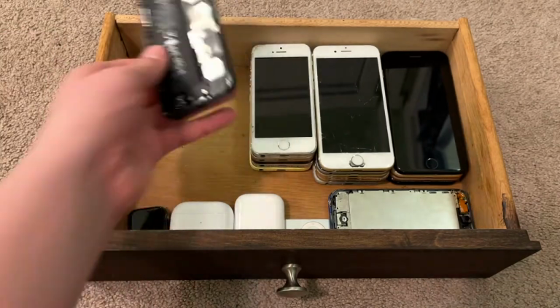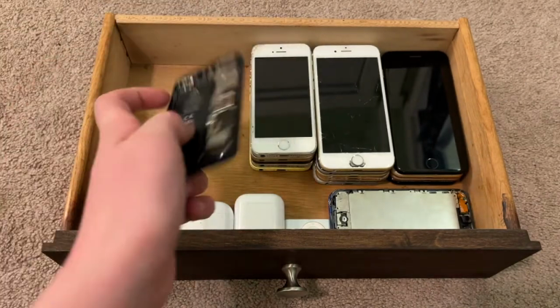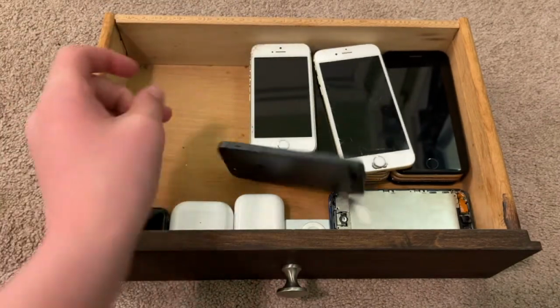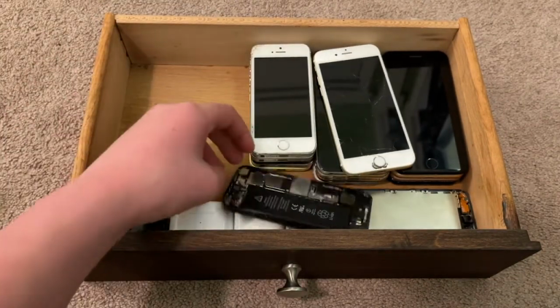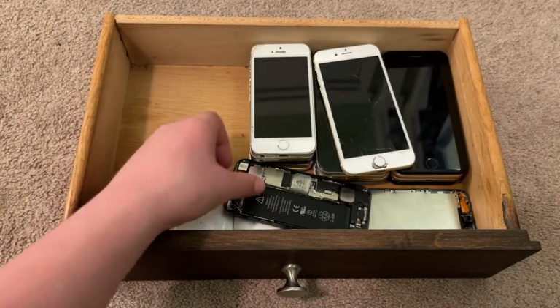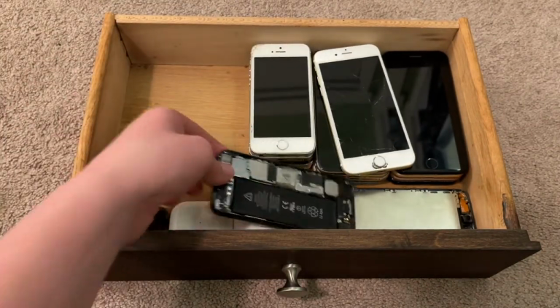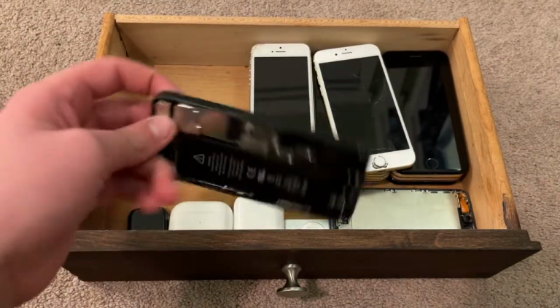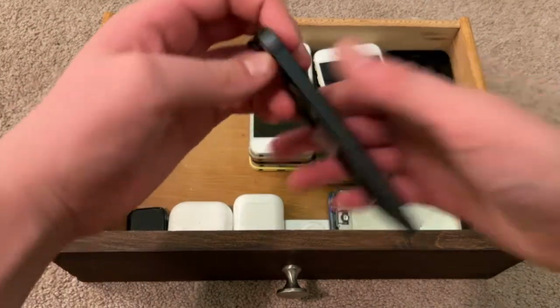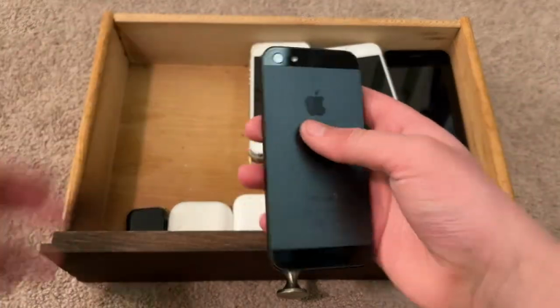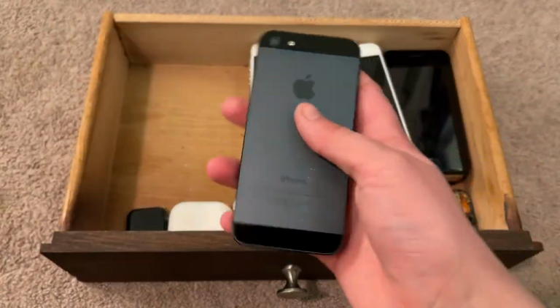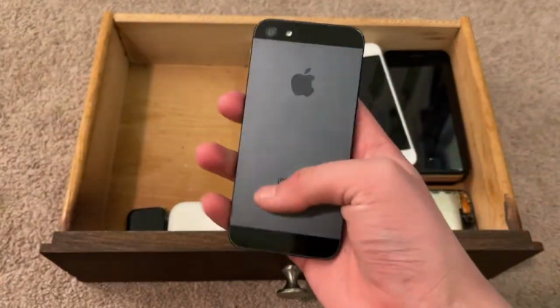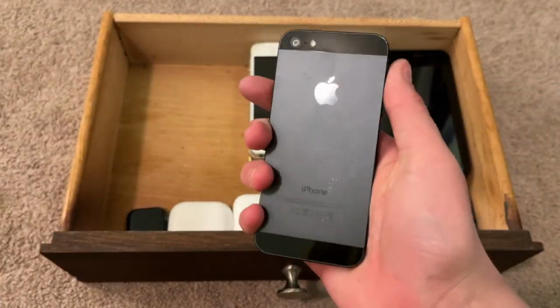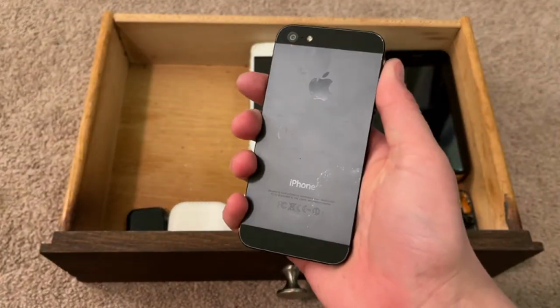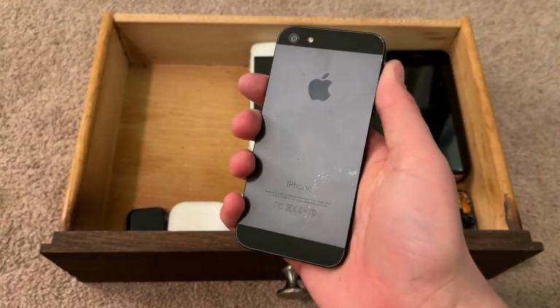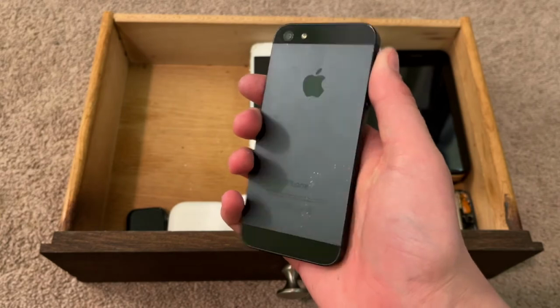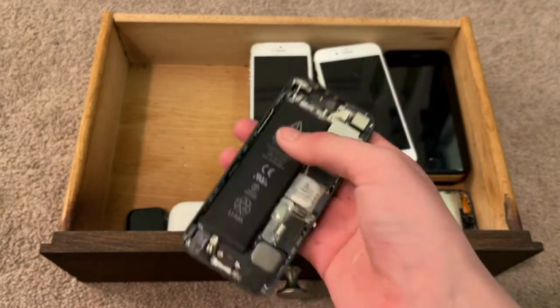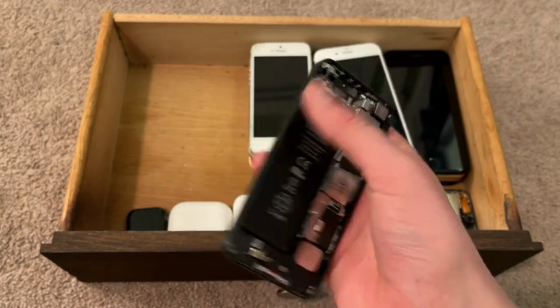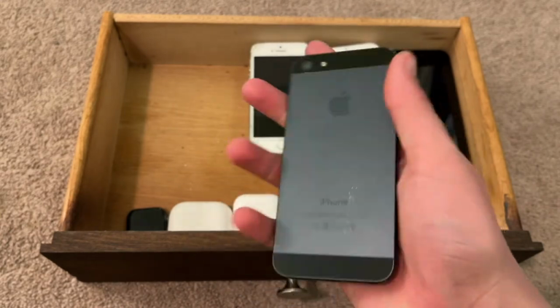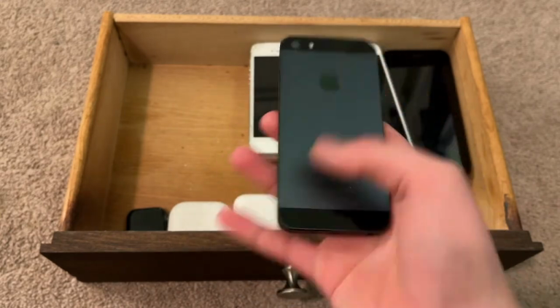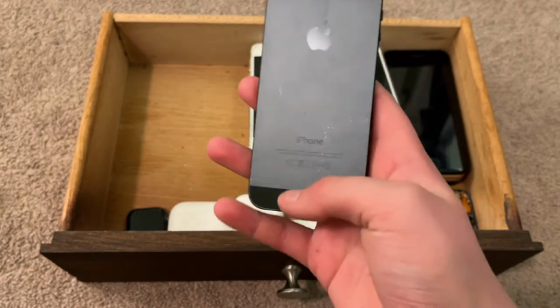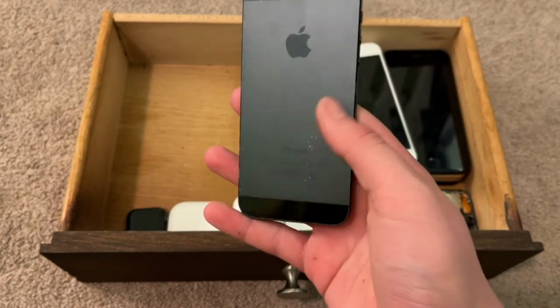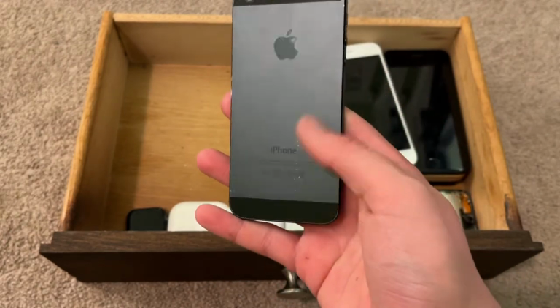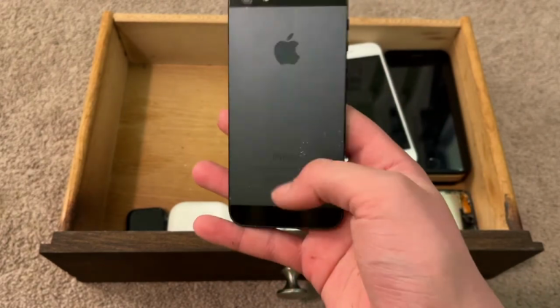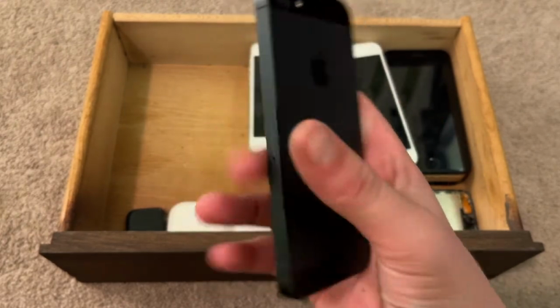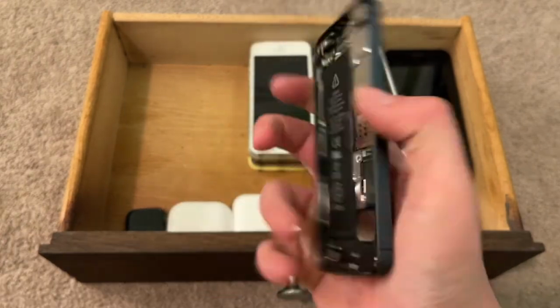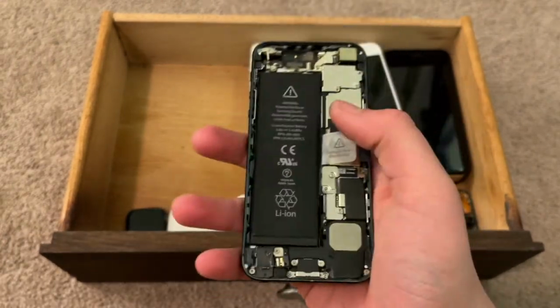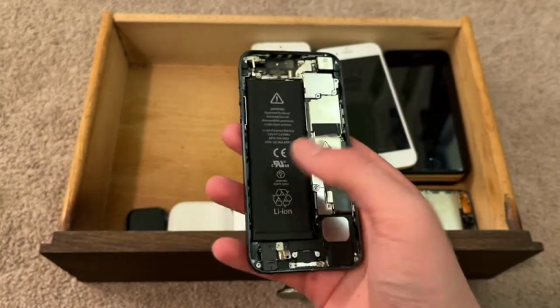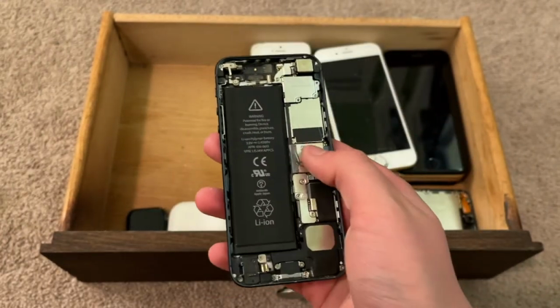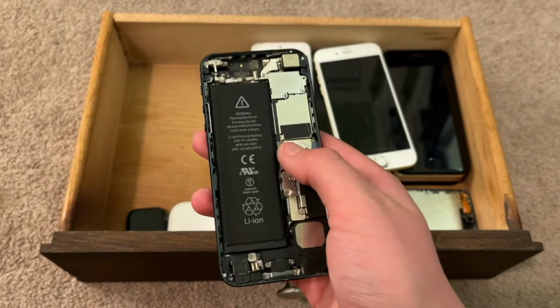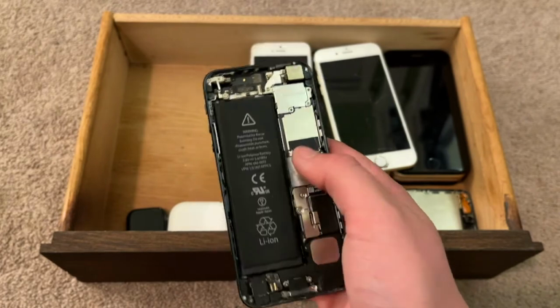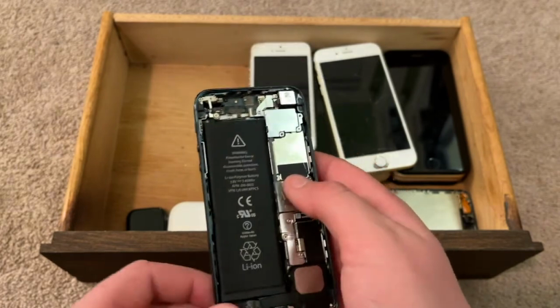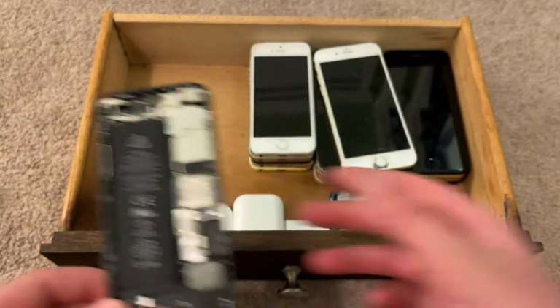Here's an iPhone 5 — black and slate. It's a little beat up. It's iCloud locked and doesn't have a screen. I got this for parts in October 2021.